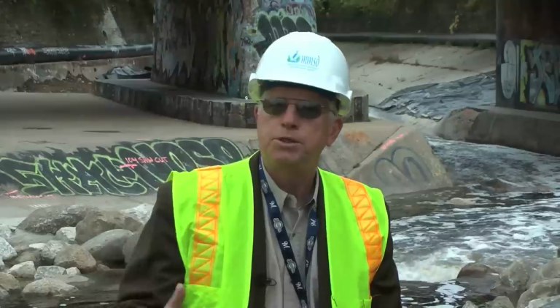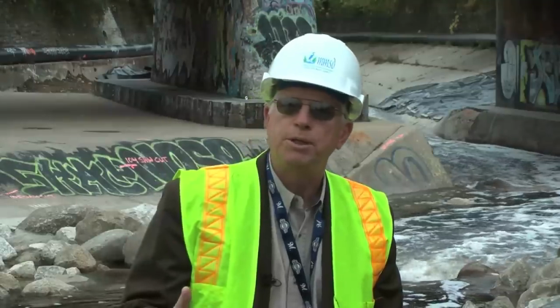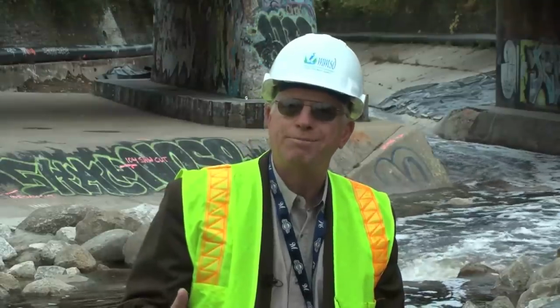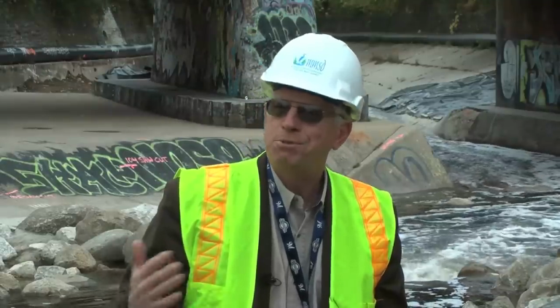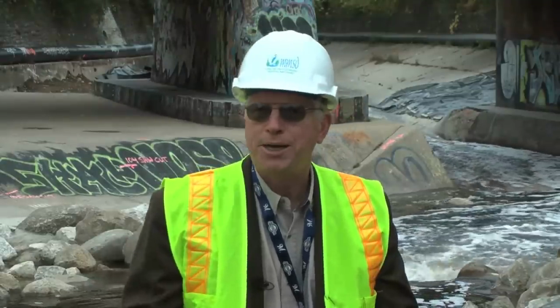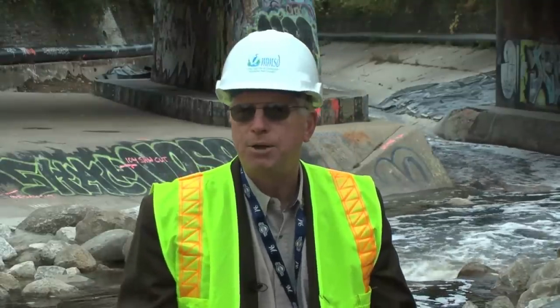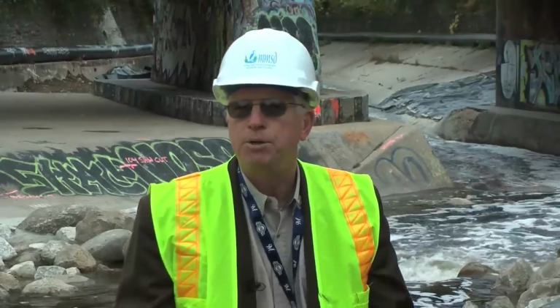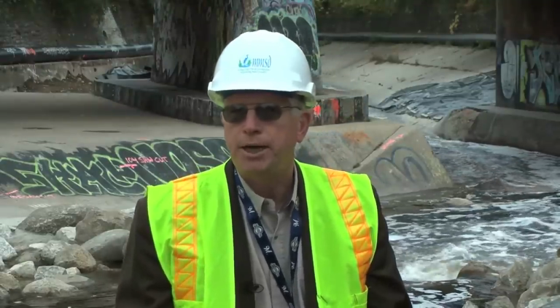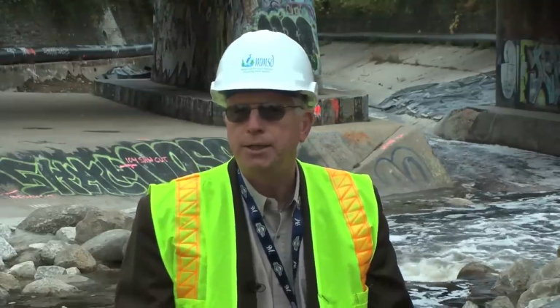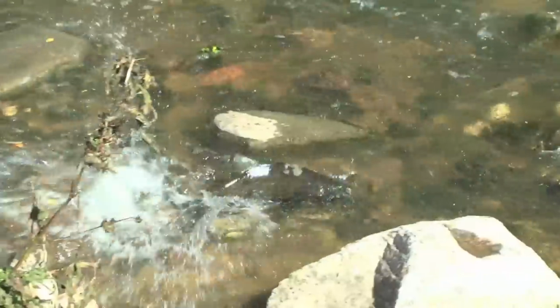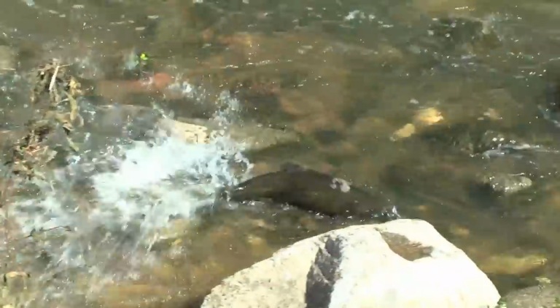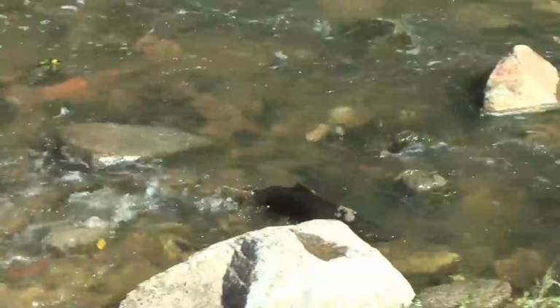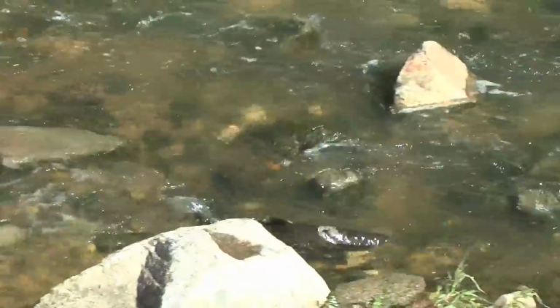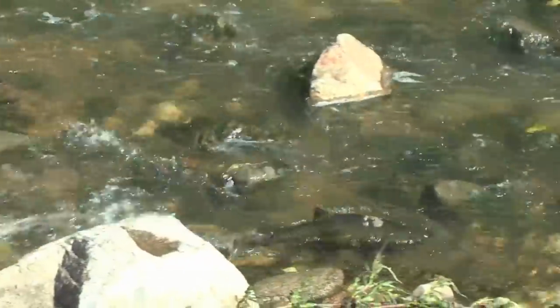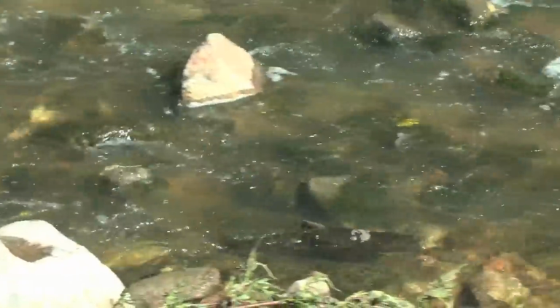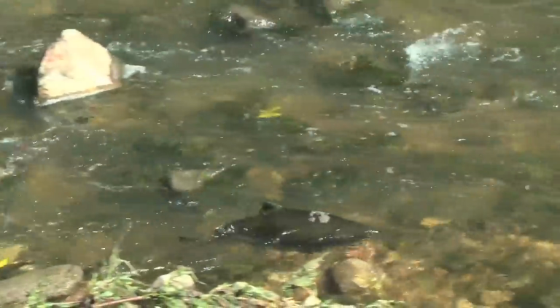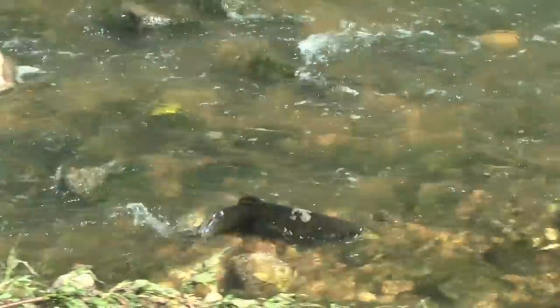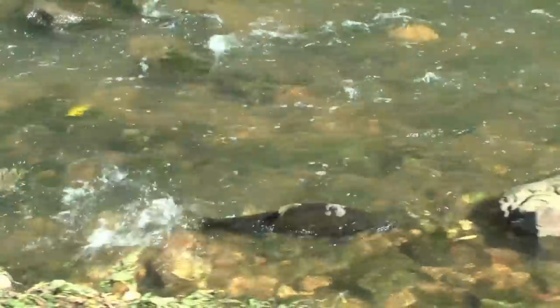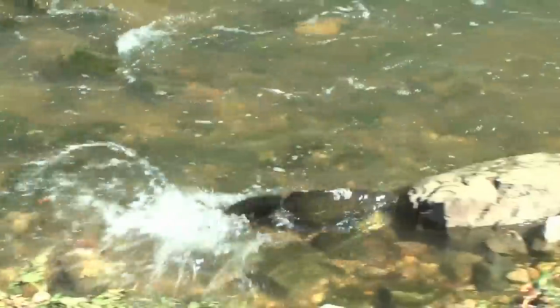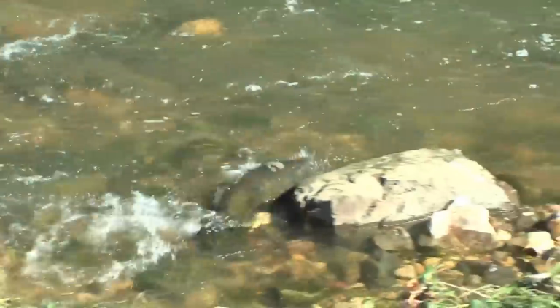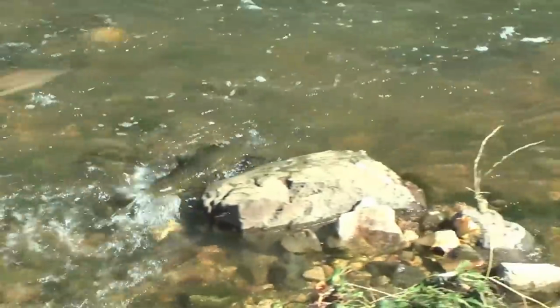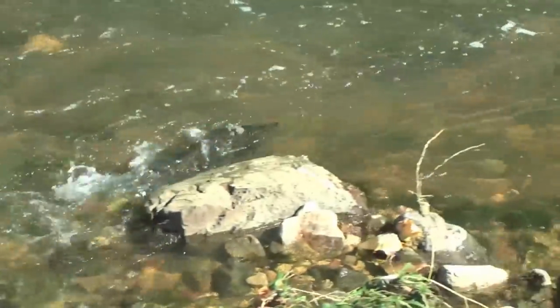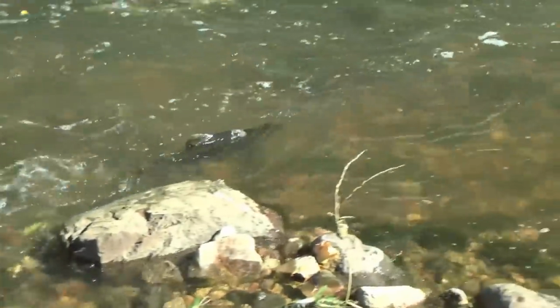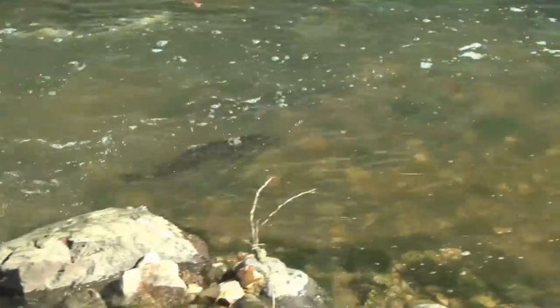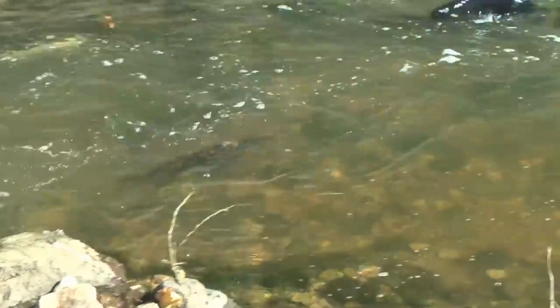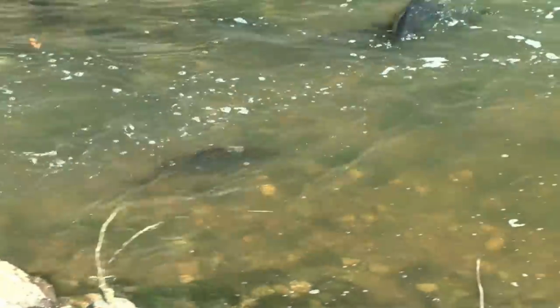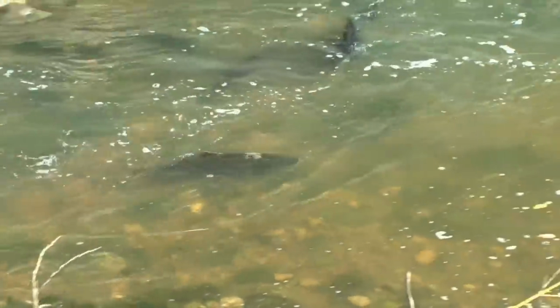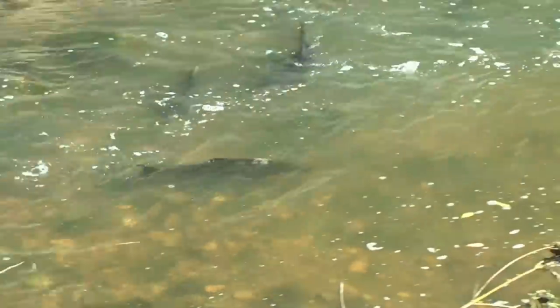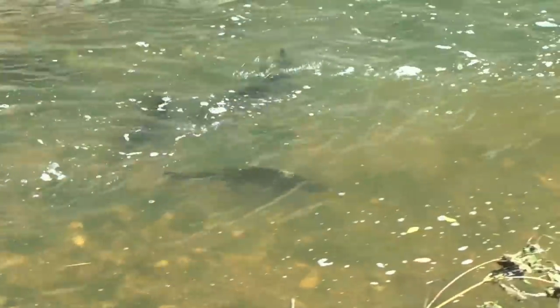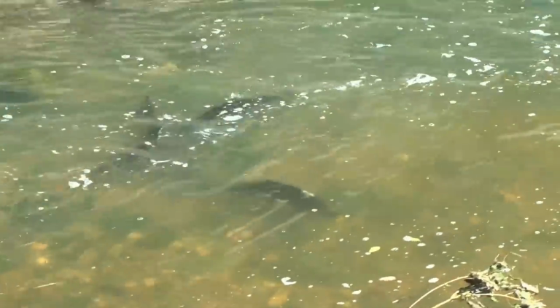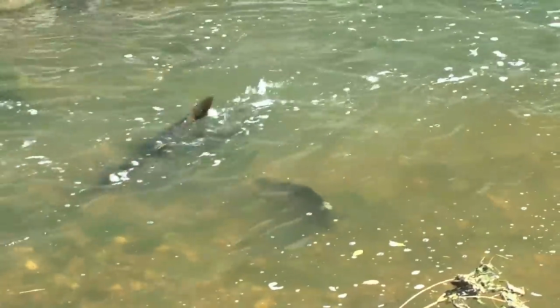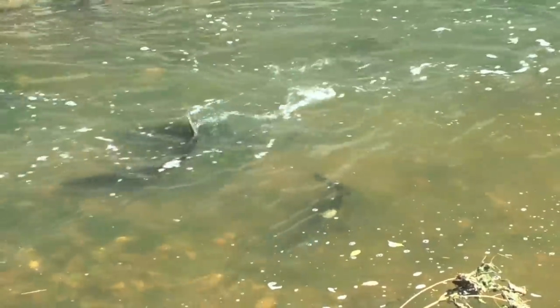We determined that just replacing the concrete wouldn't be a good idea. We could put in a series of pools and riffles that would allow the fish to have those resting spots and move through the steep section of the river to have access upstream.